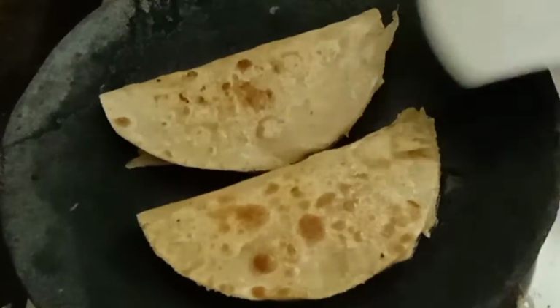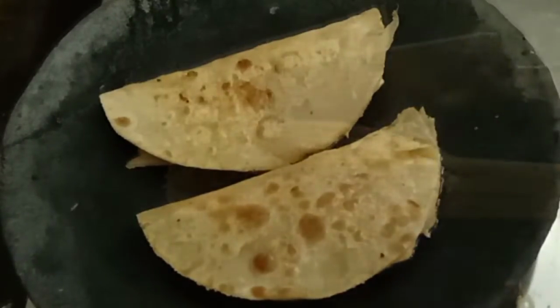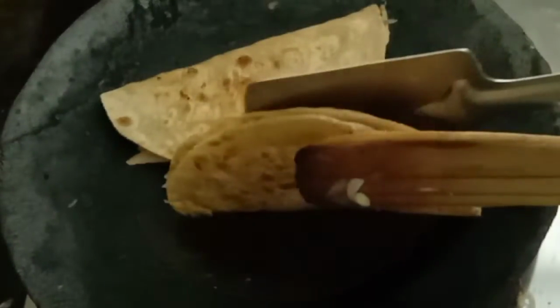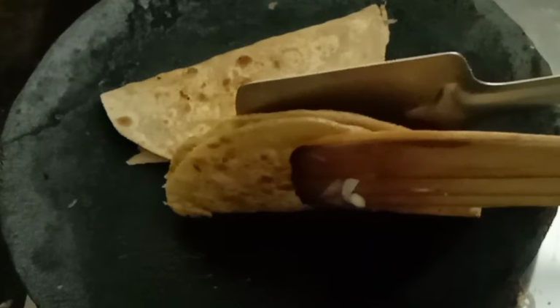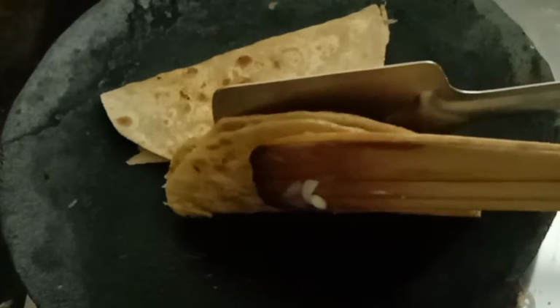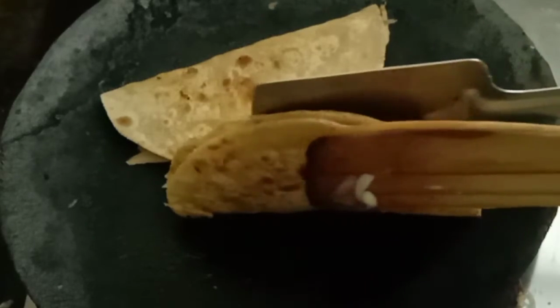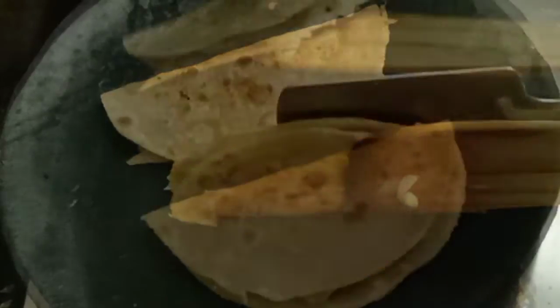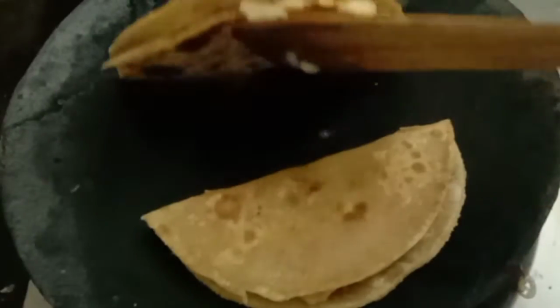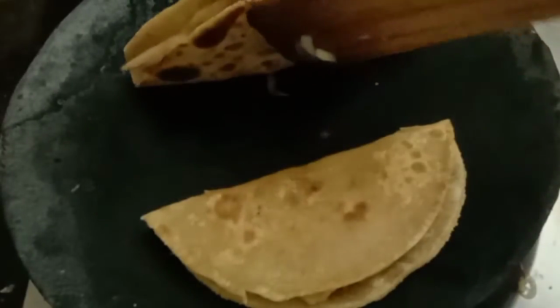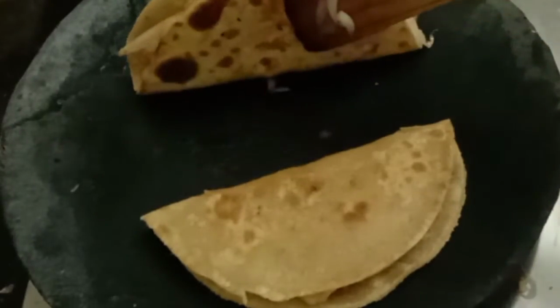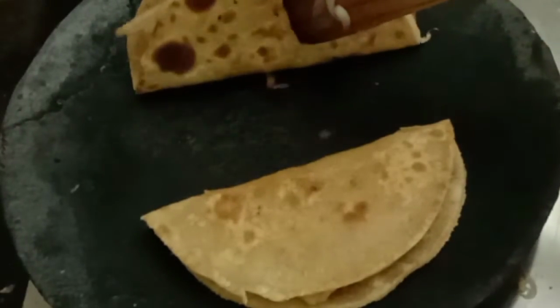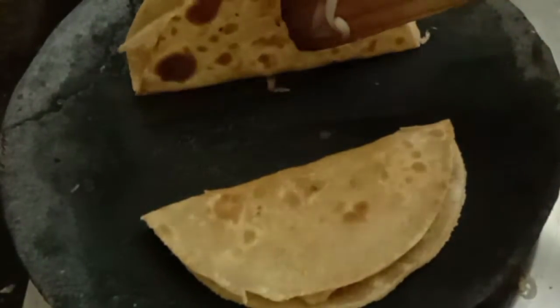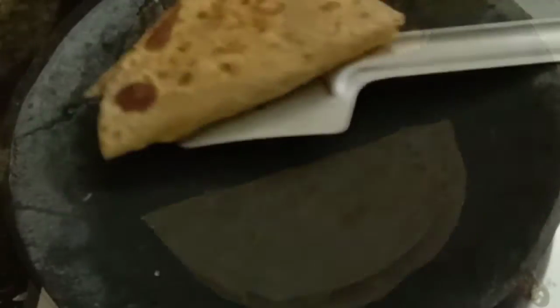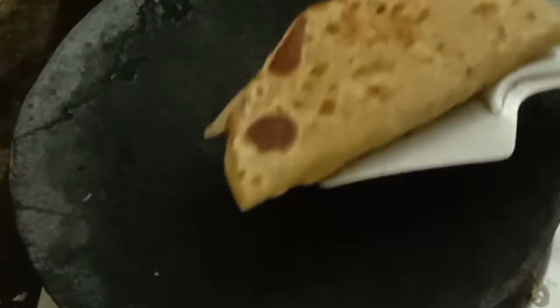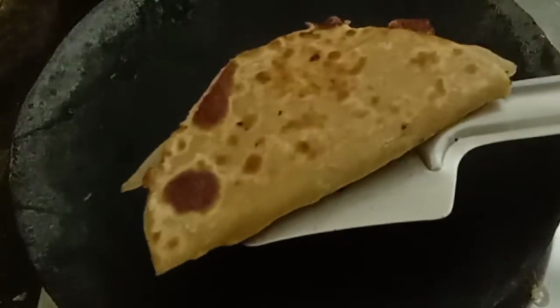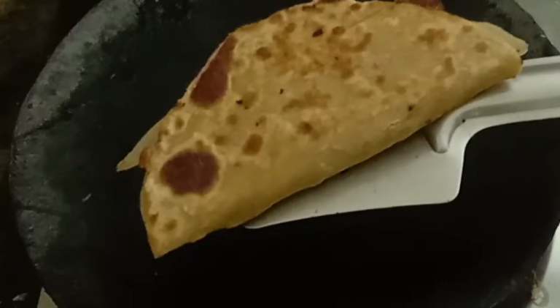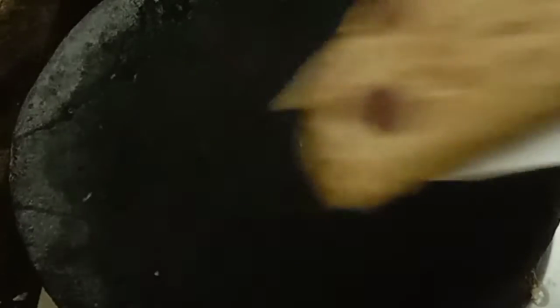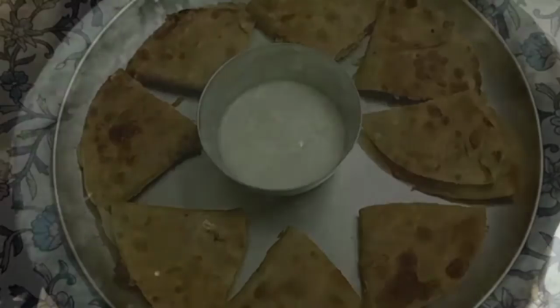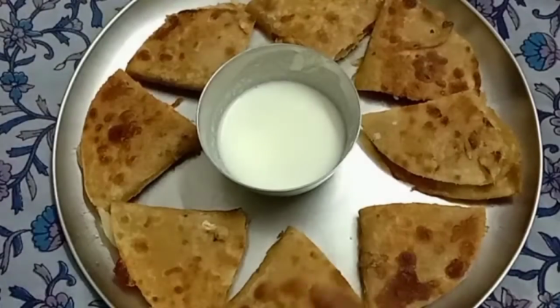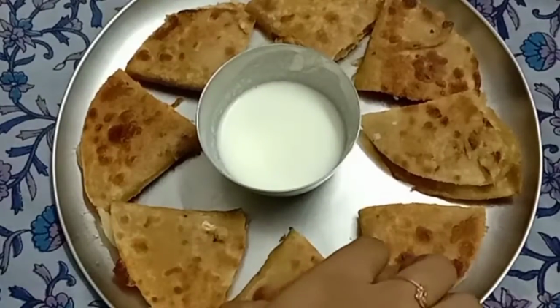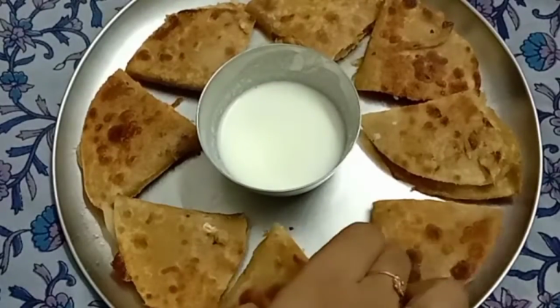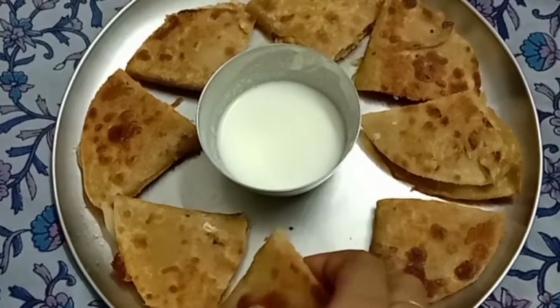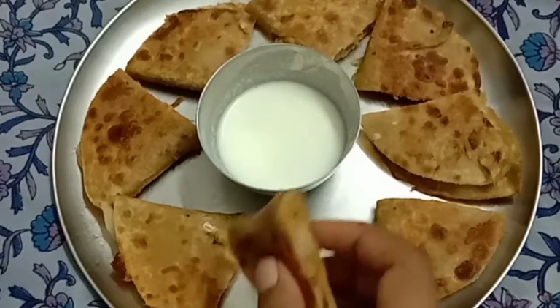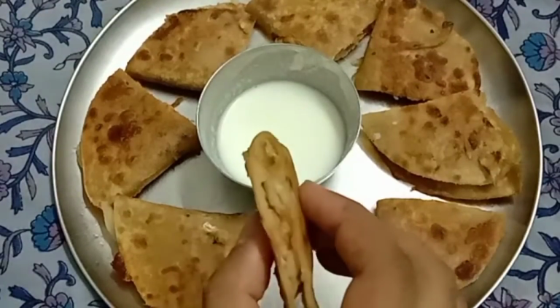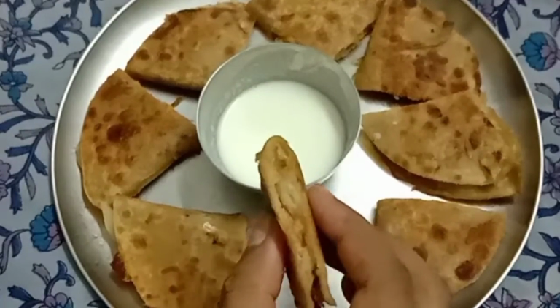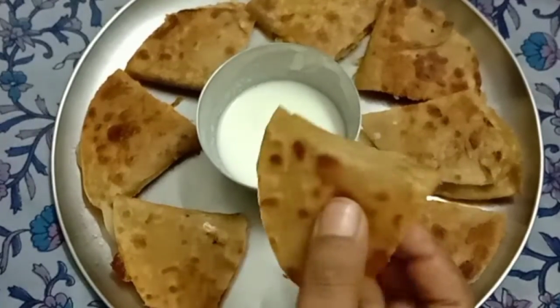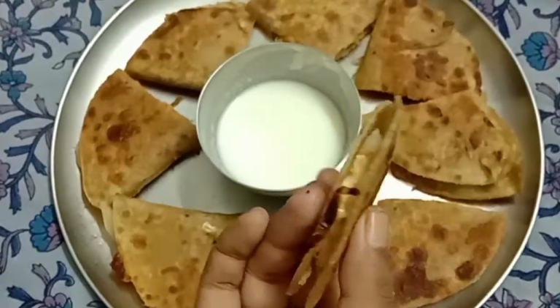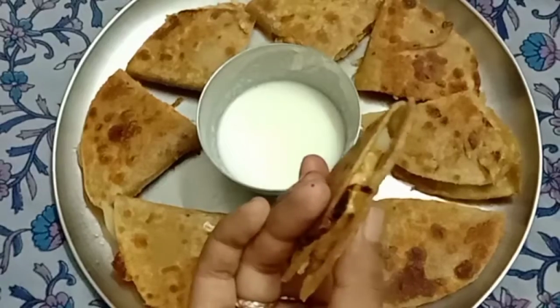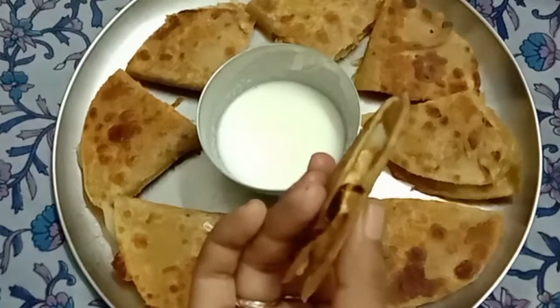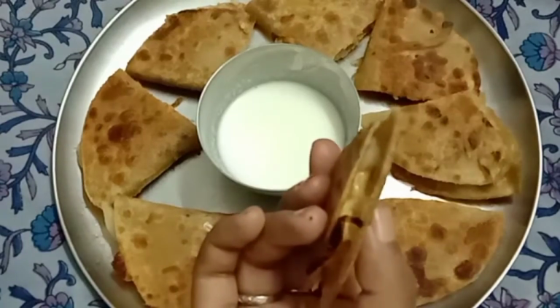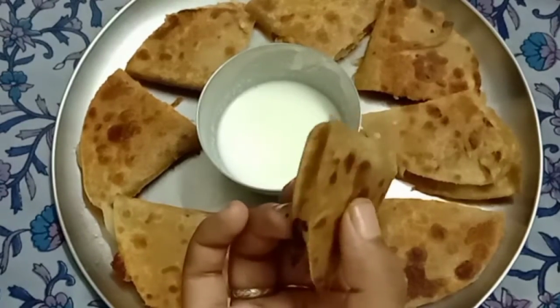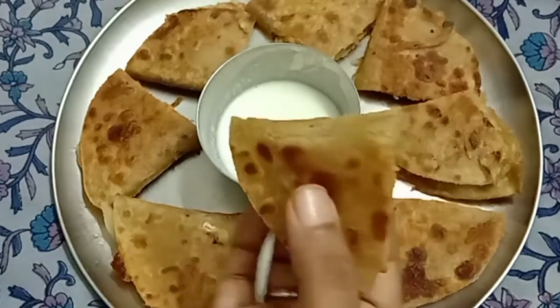Hold the rotis upright so that the middle portion will also be cooked. Now an easy, tasty, and healthy breakfast is ready to serve. You can have it with curd or with chutneys.